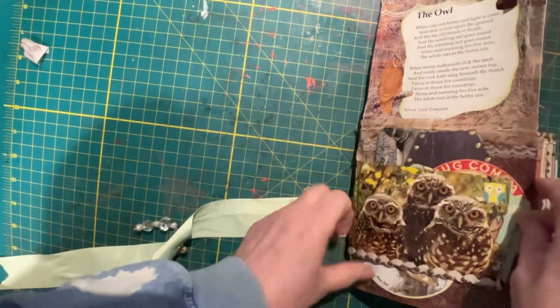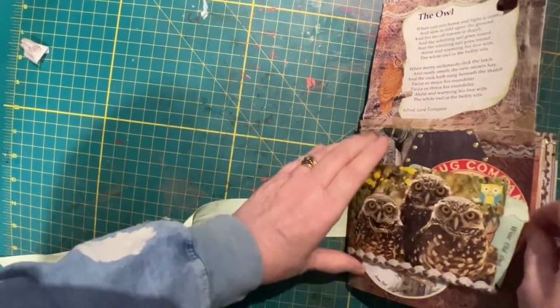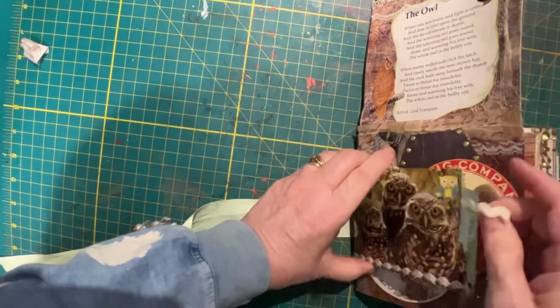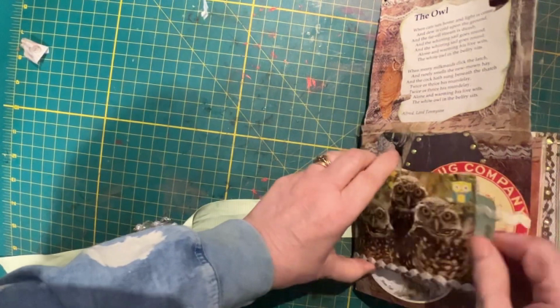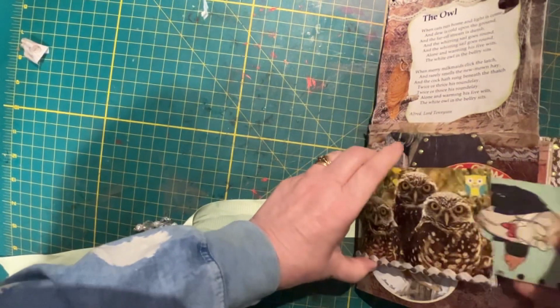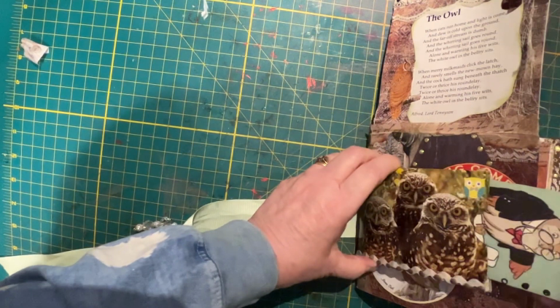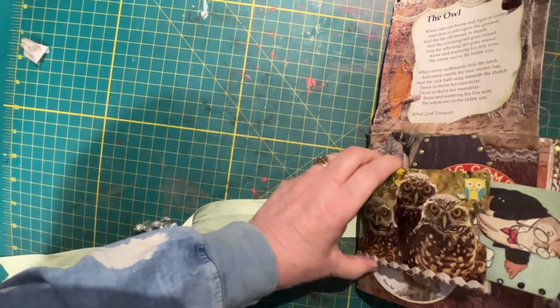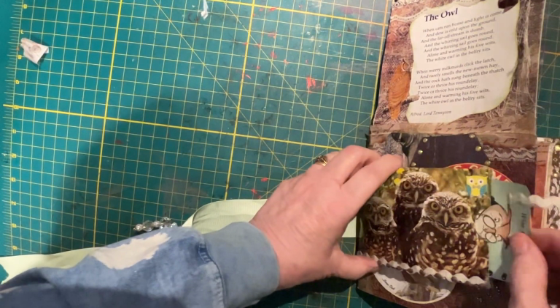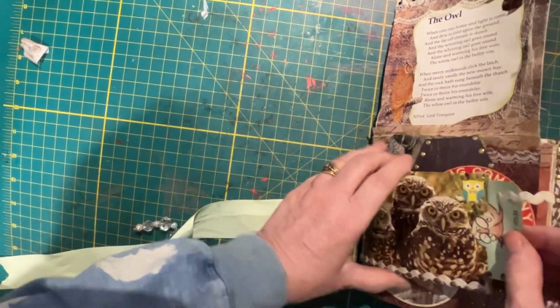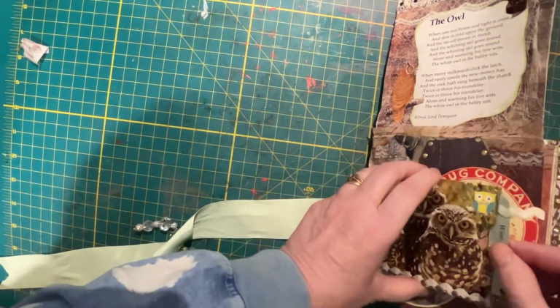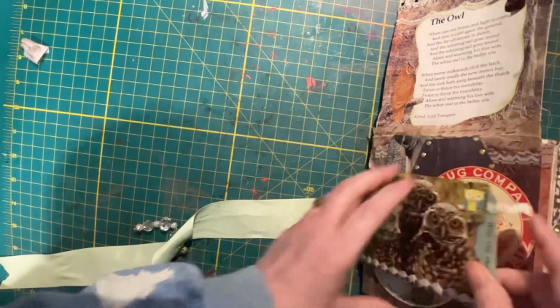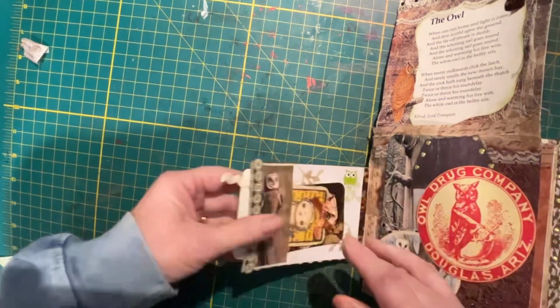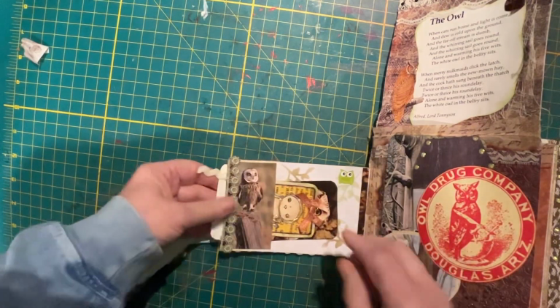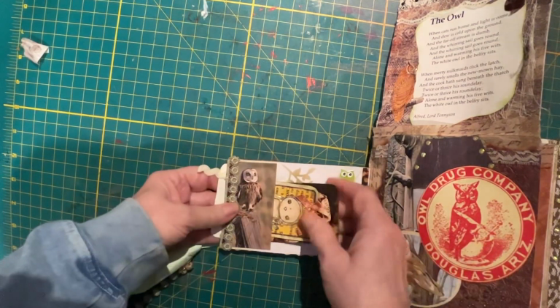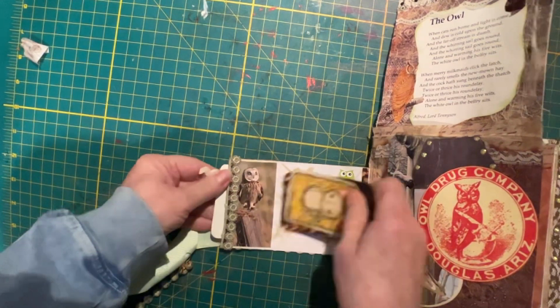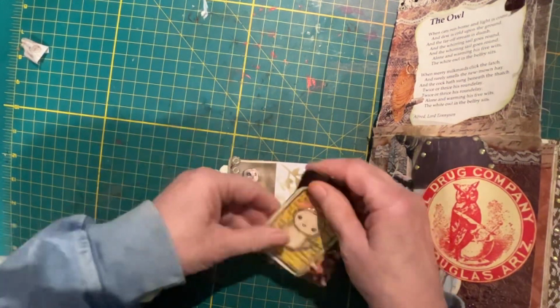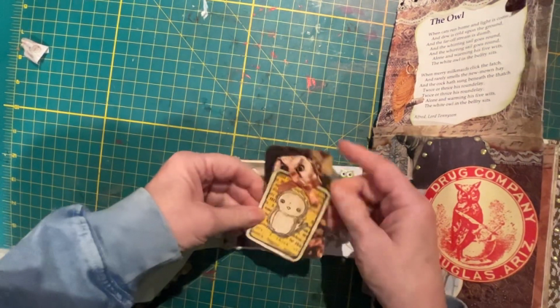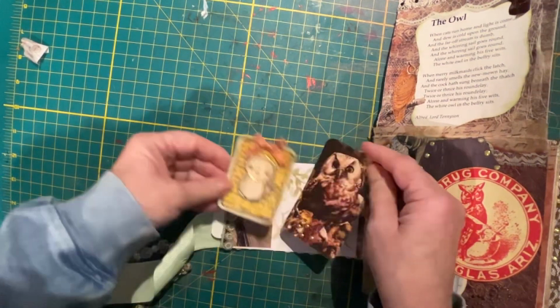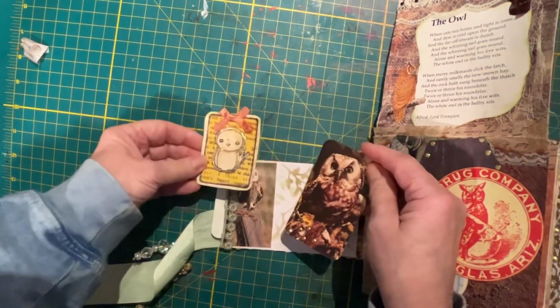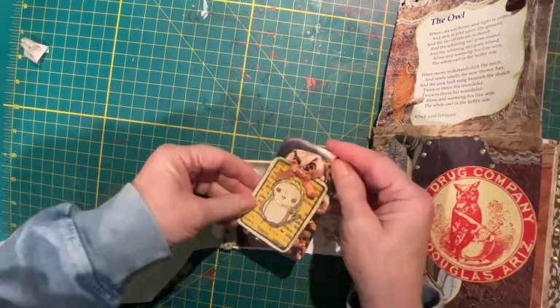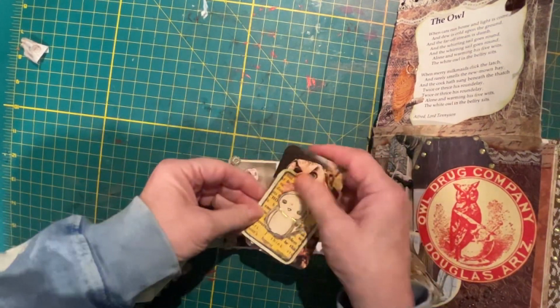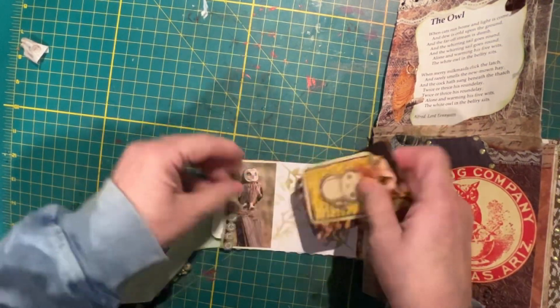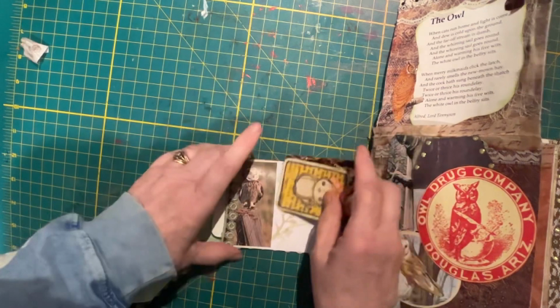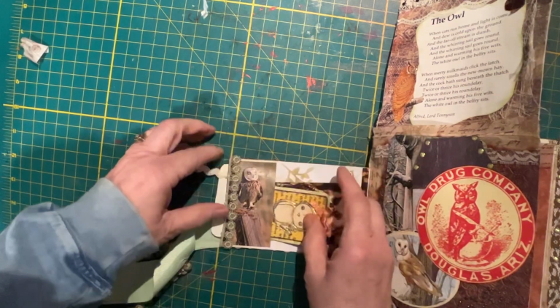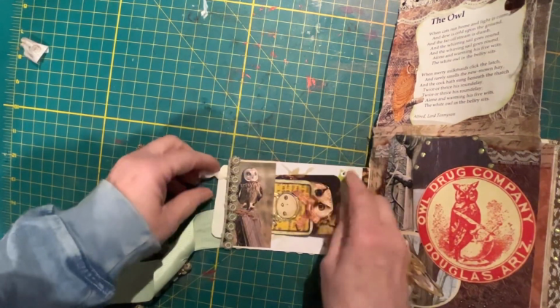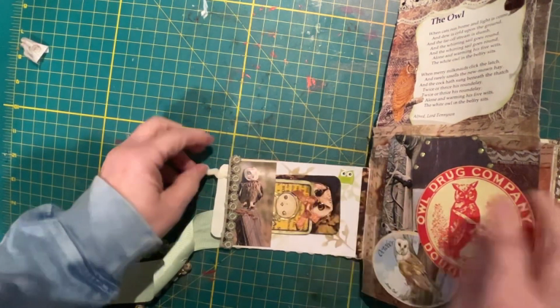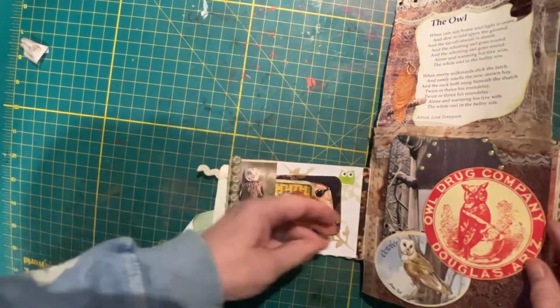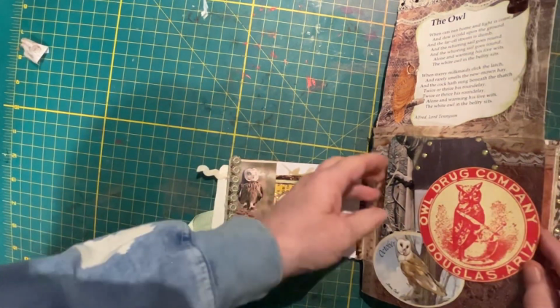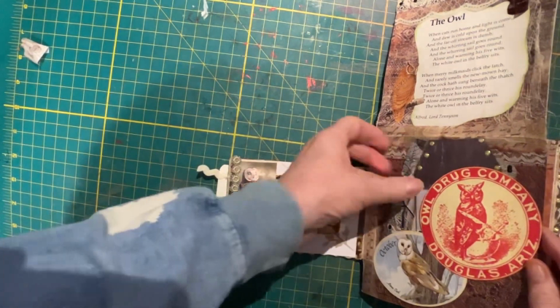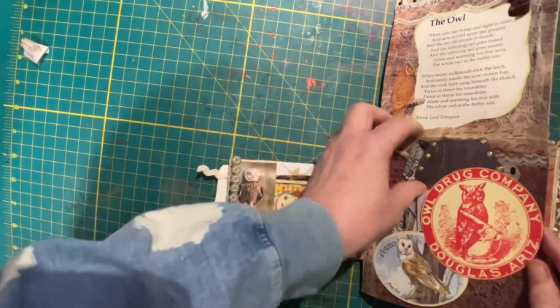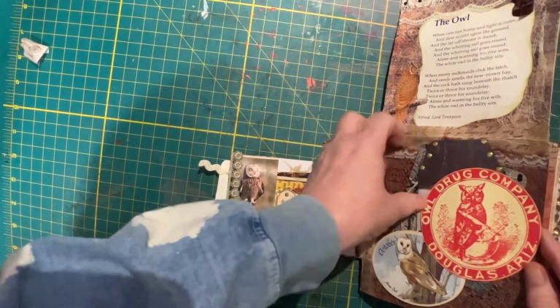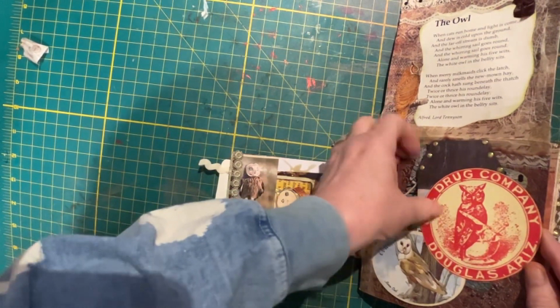A pocket here — this little piece comes out, this flips open and there's two cards in there. A little bit of ribbon, some lace. There's two cards on this side.